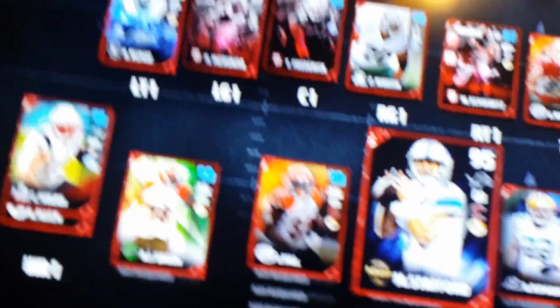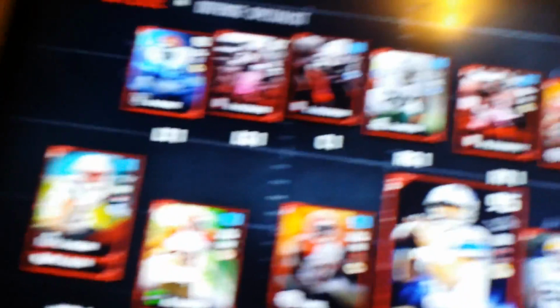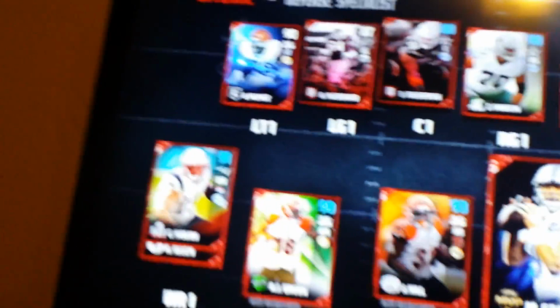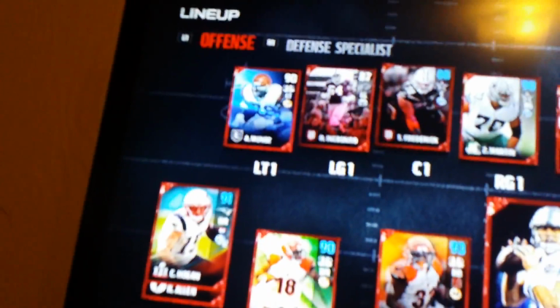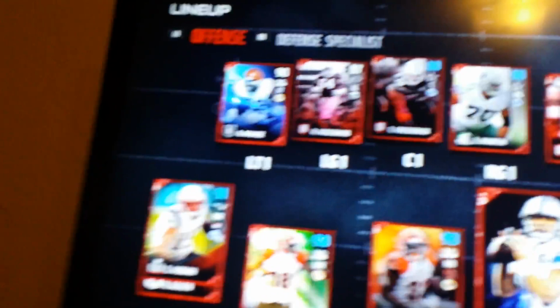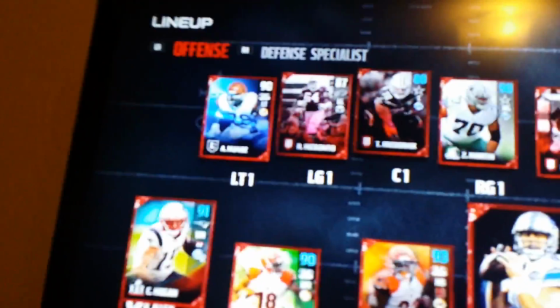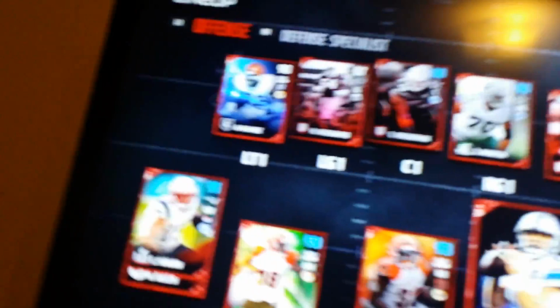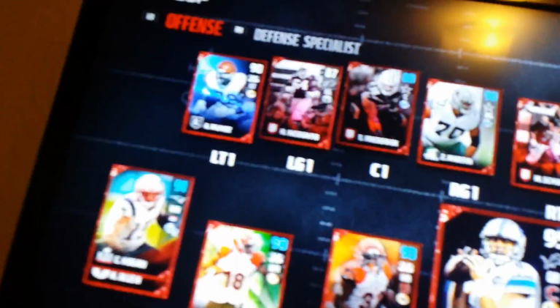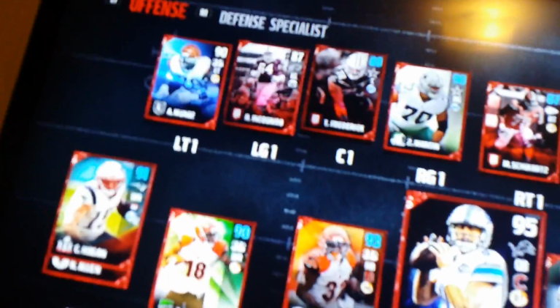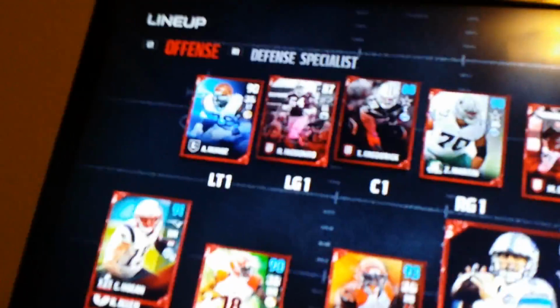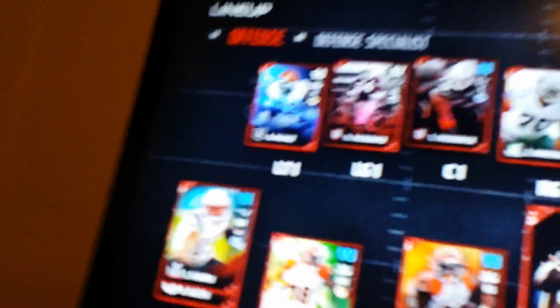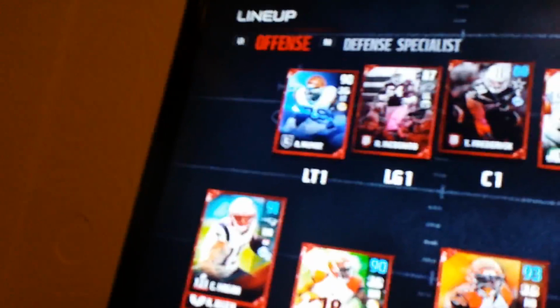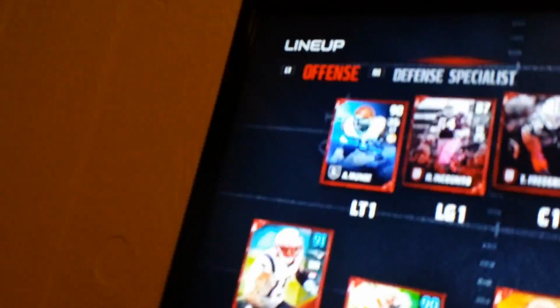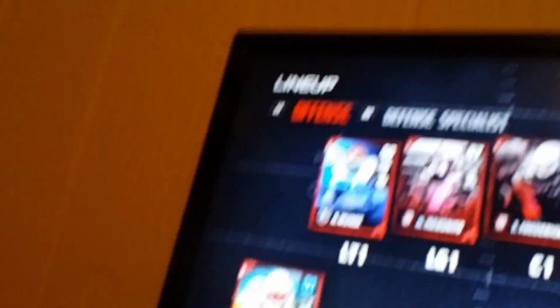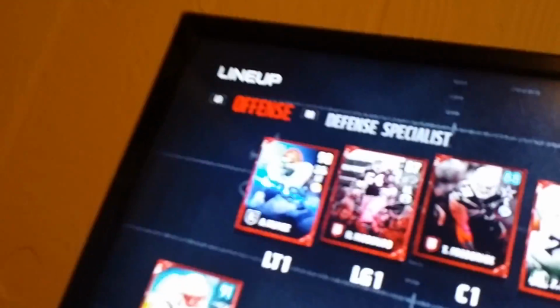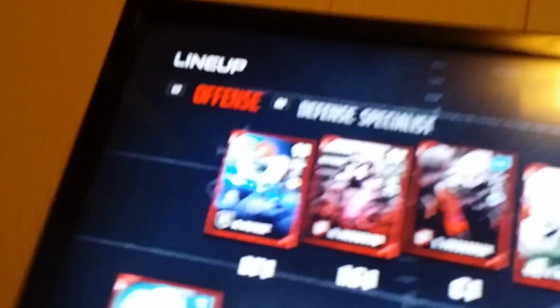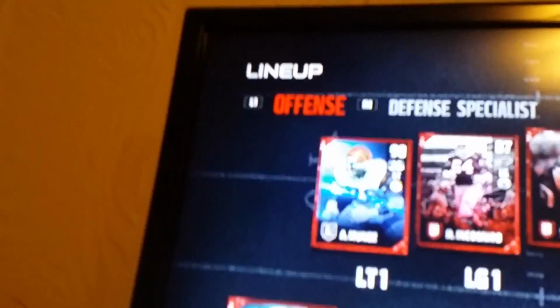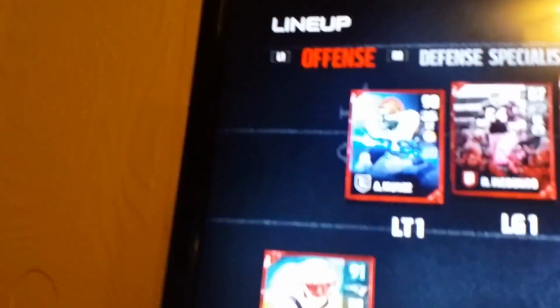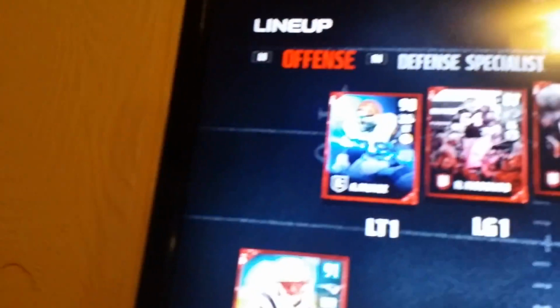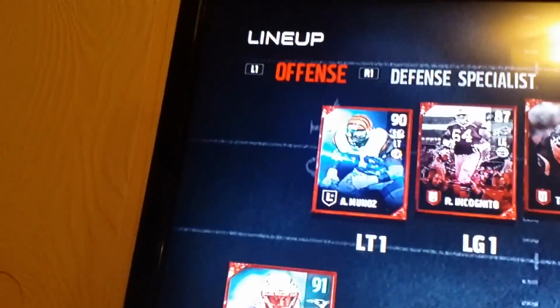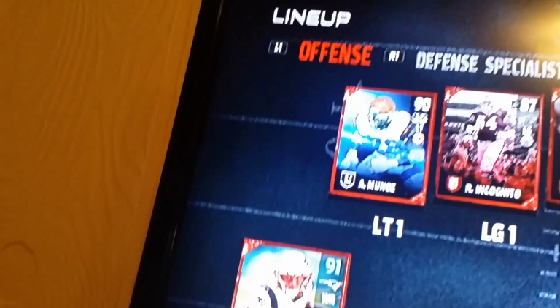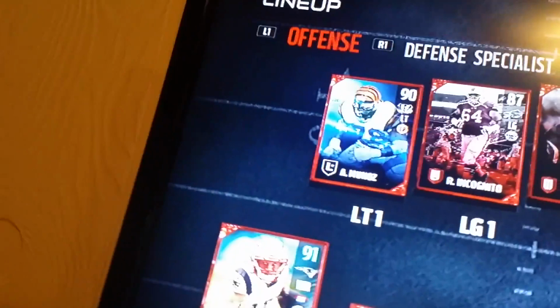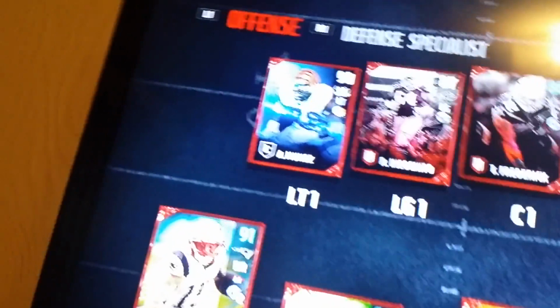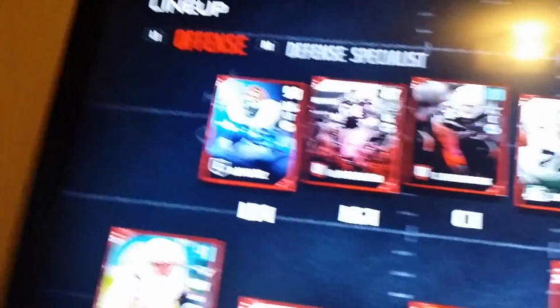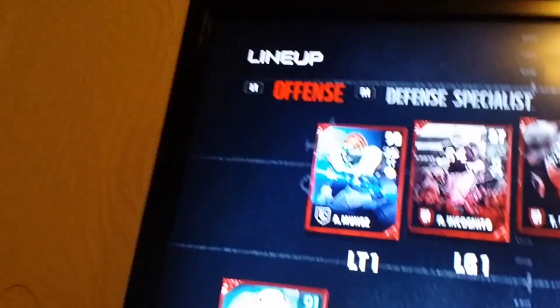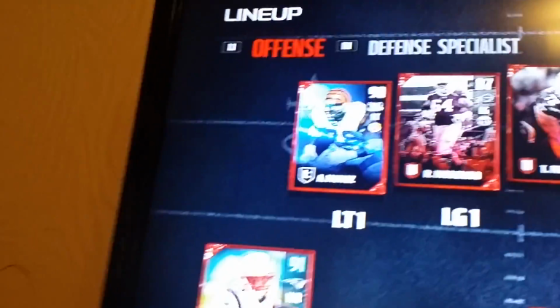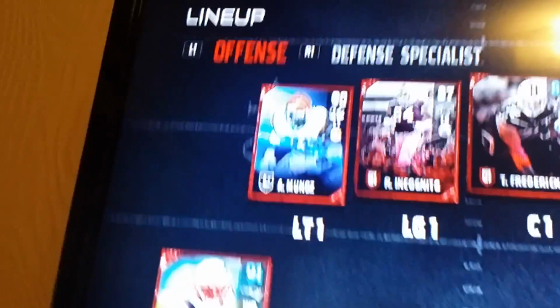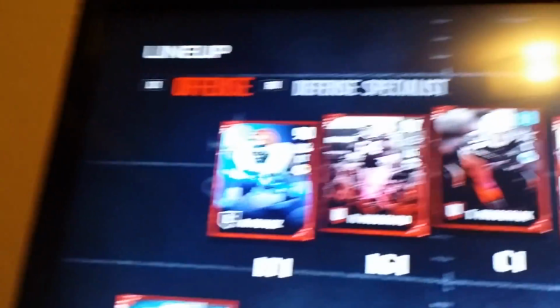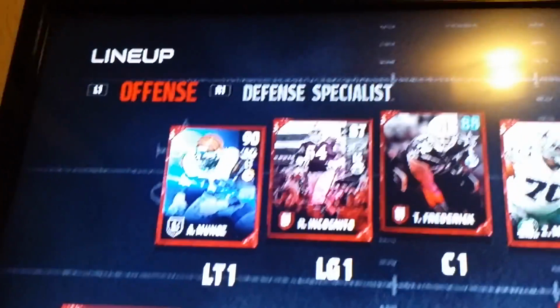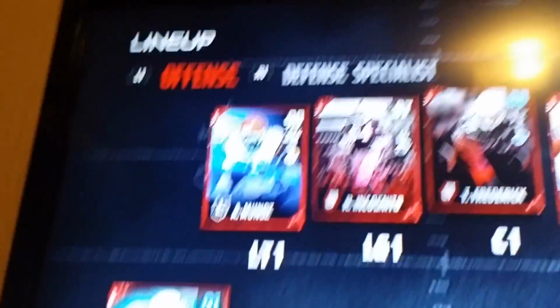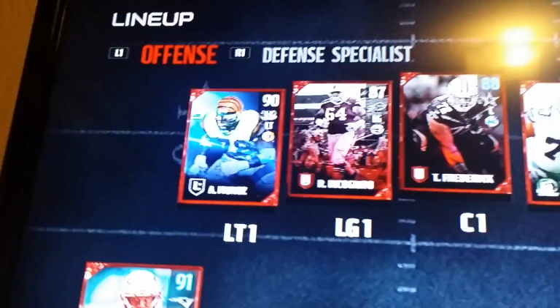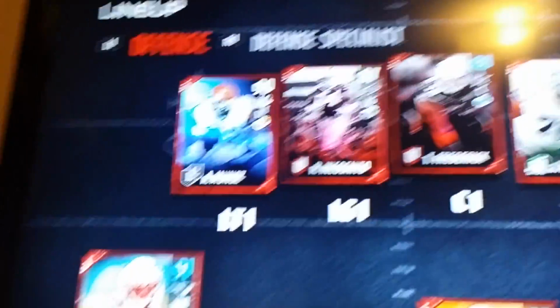What's up guys, Kilo here and we're making a squad builder. Let me give you guys an update of this team I've created. First I got 90 Anthony Munoz.